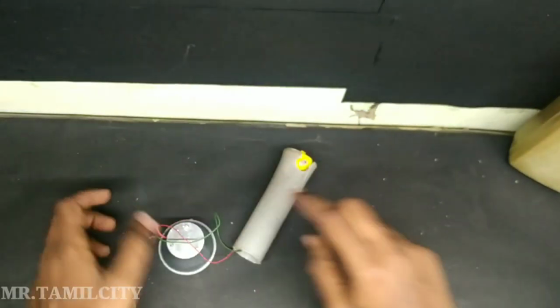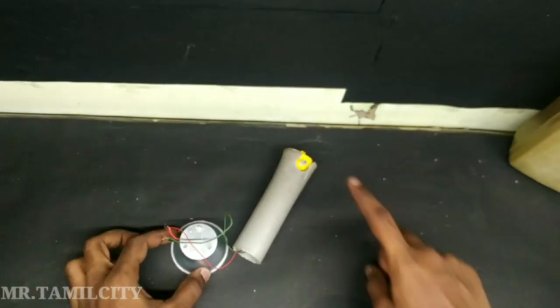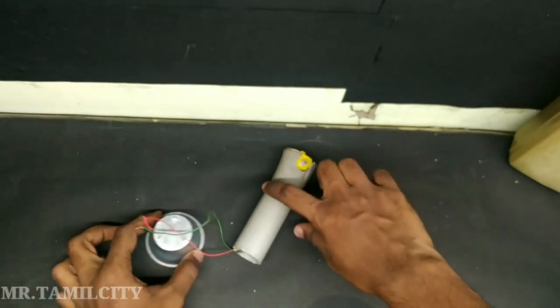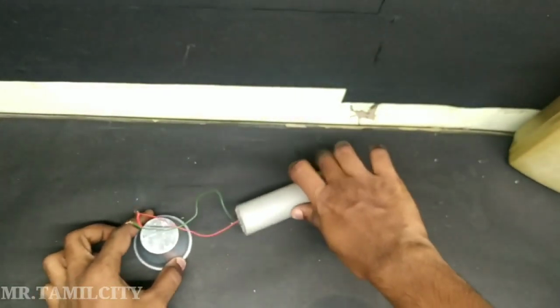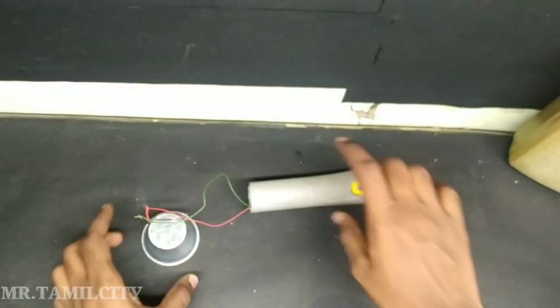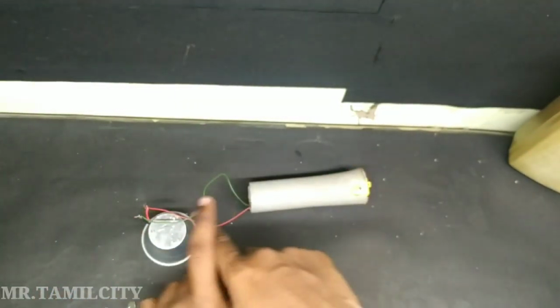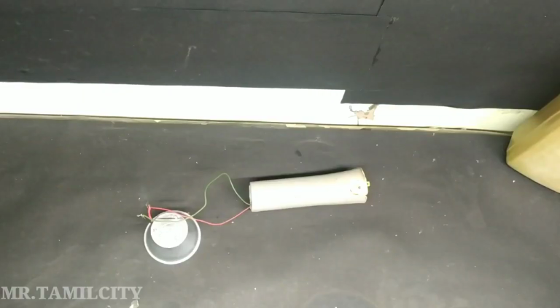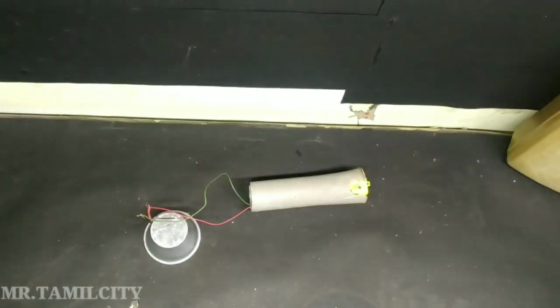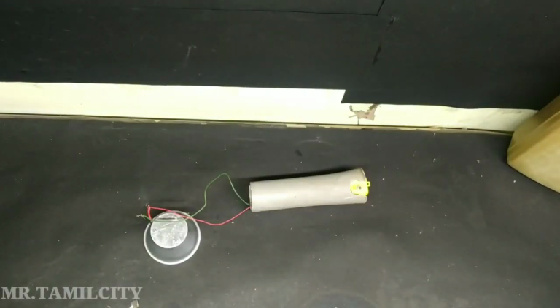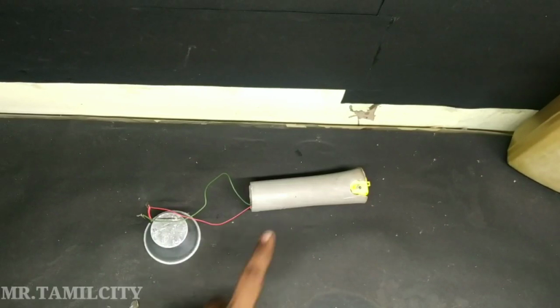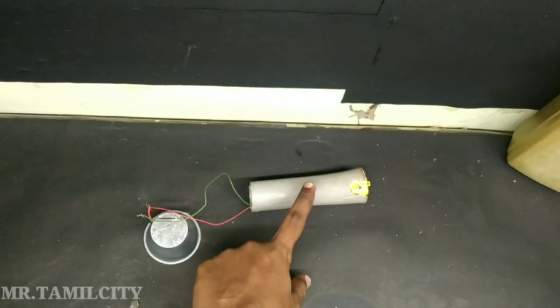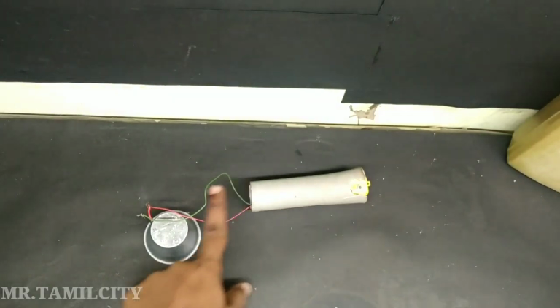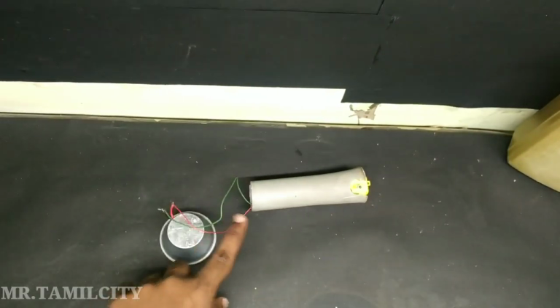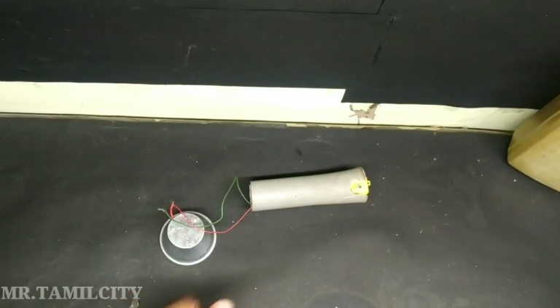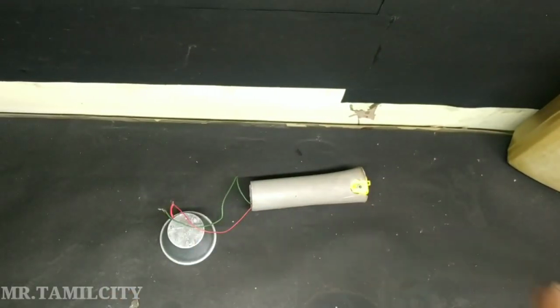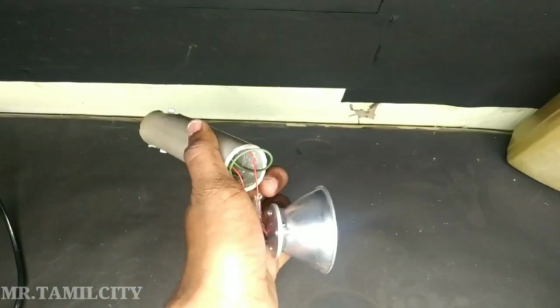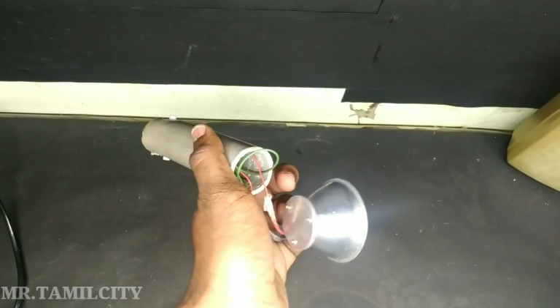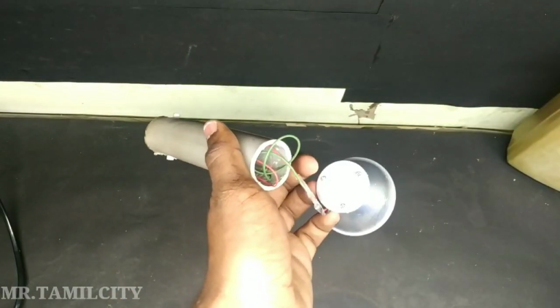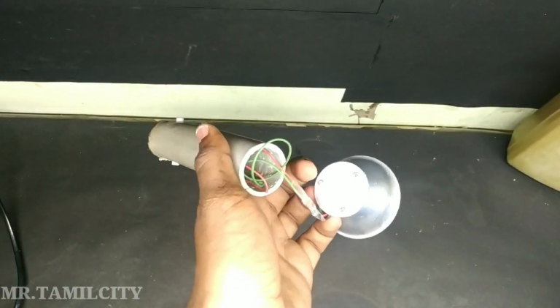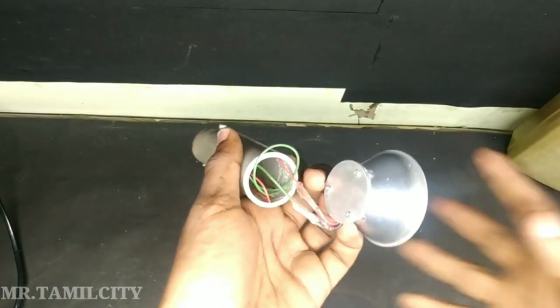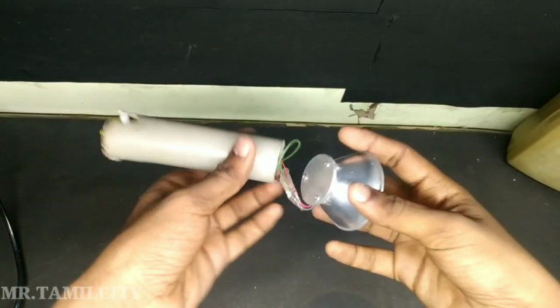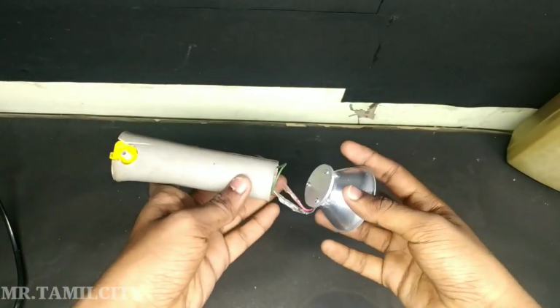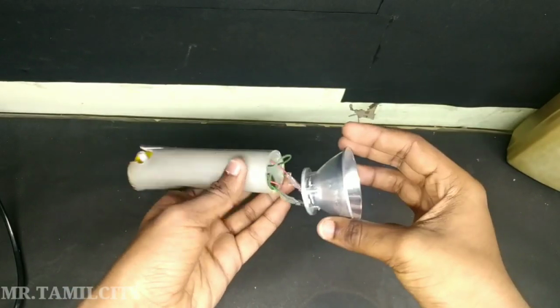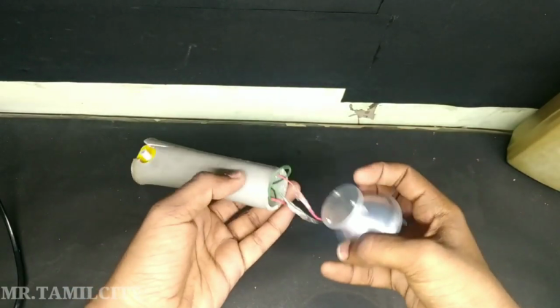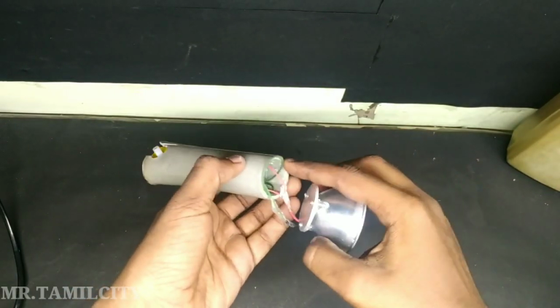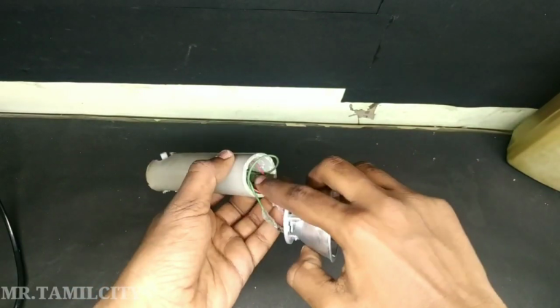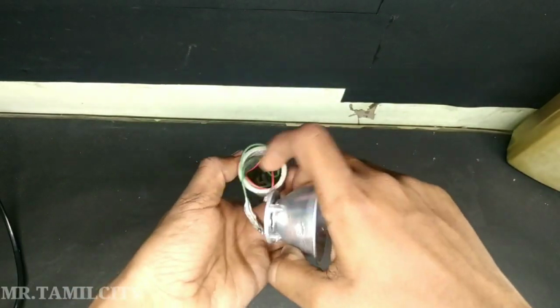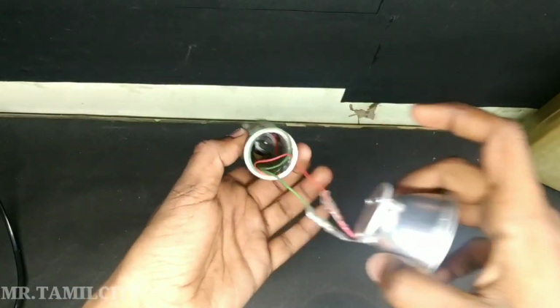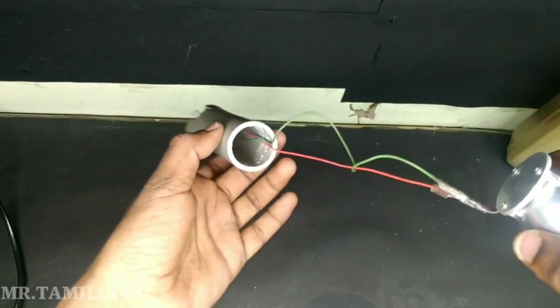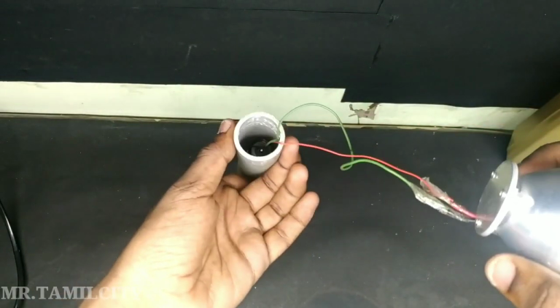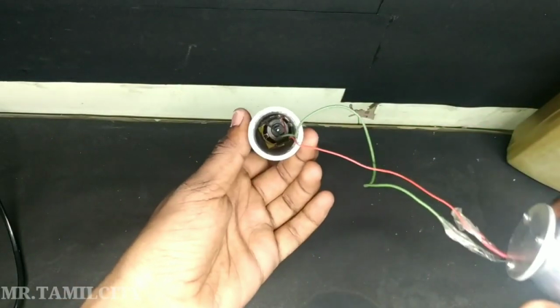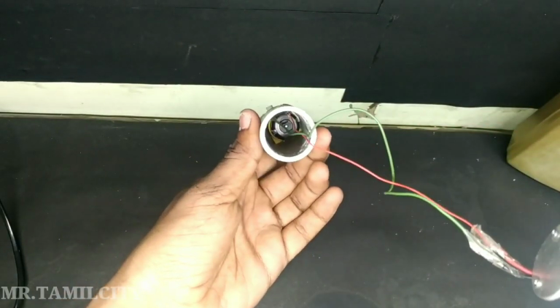If you have a circuit, you can tape it. Now you can see that you can tape it into a PVC pipe. You can tape it with a wire, and you can tape it to the light directly.